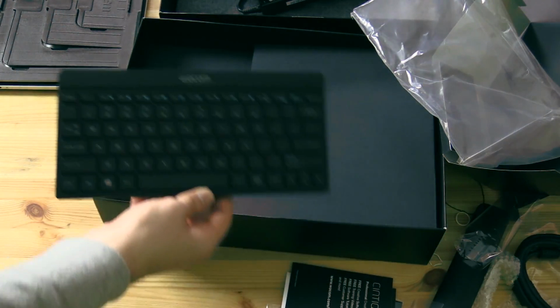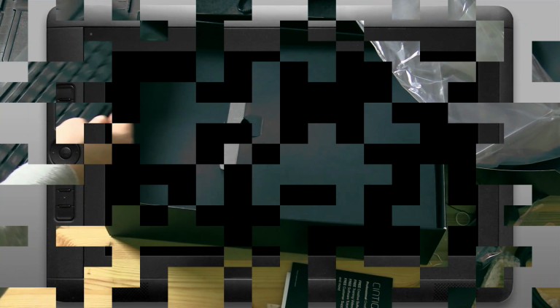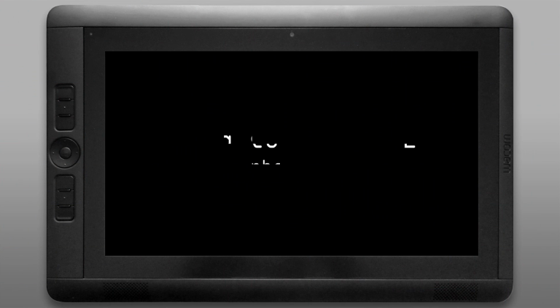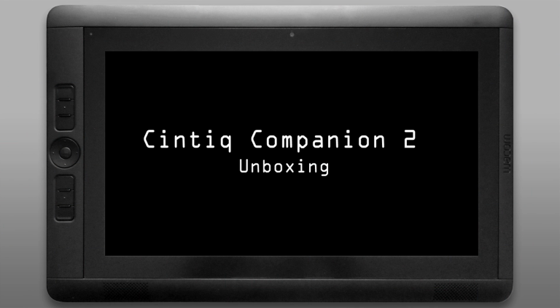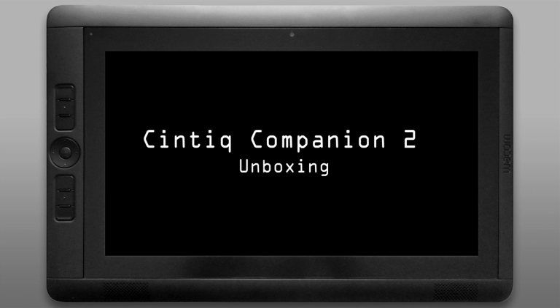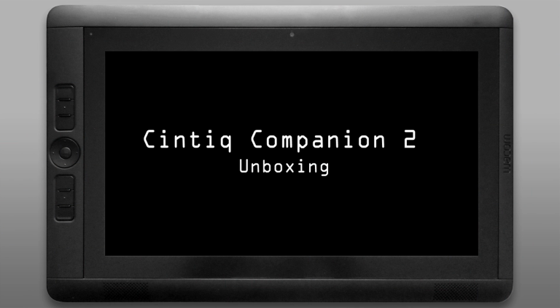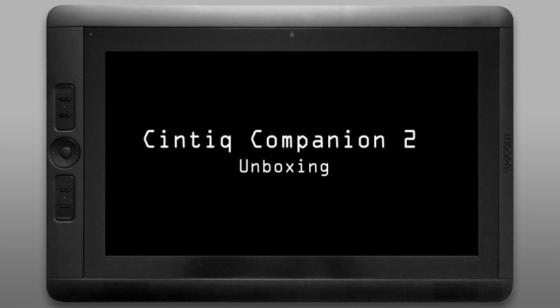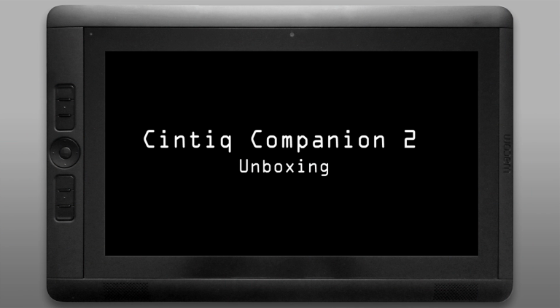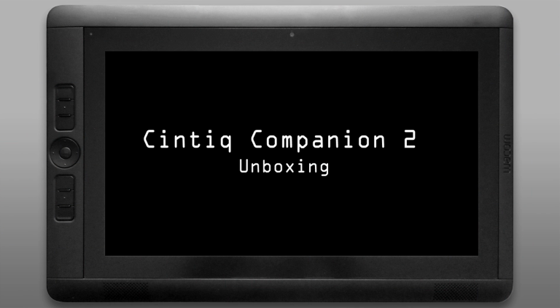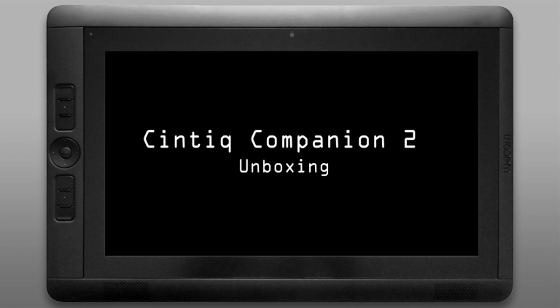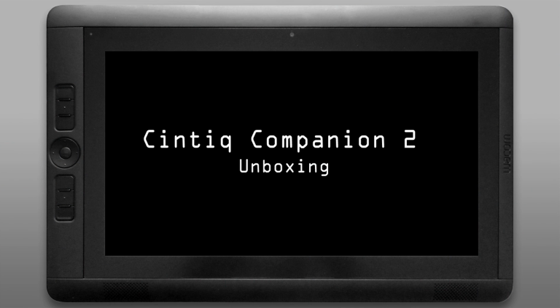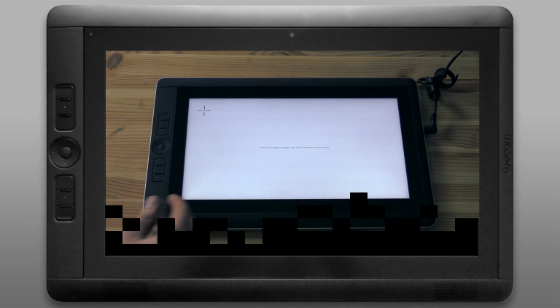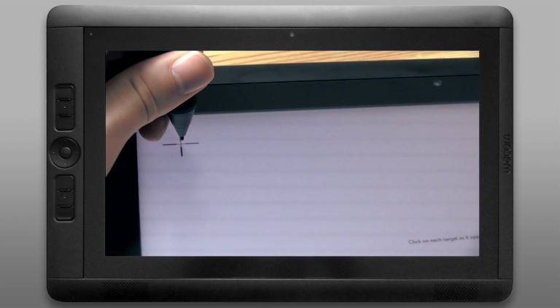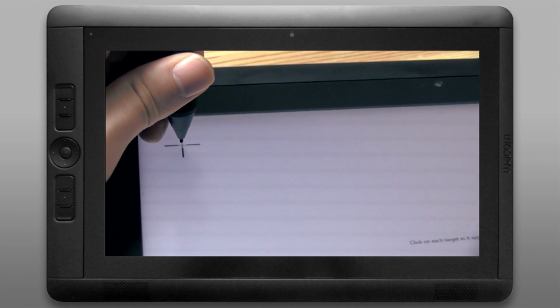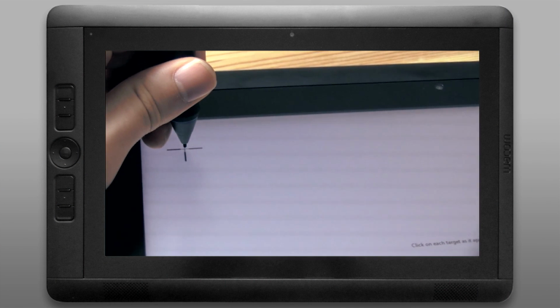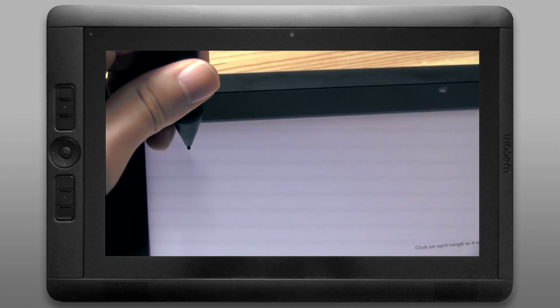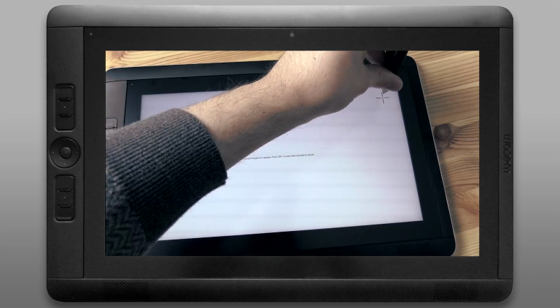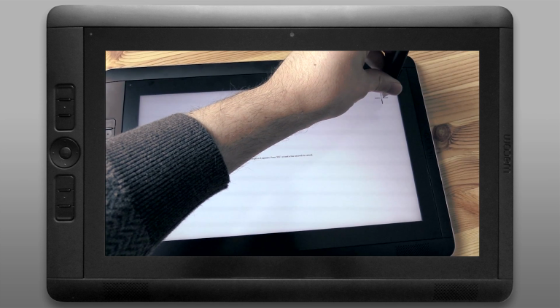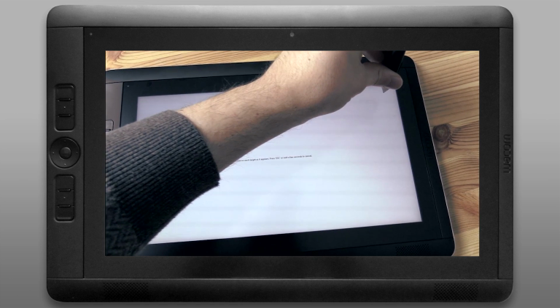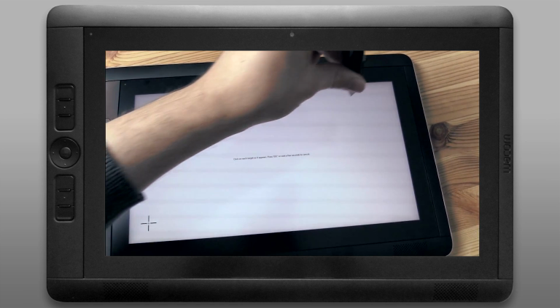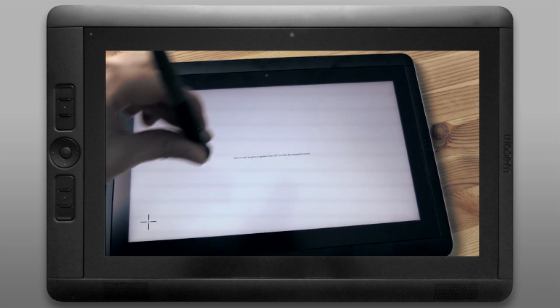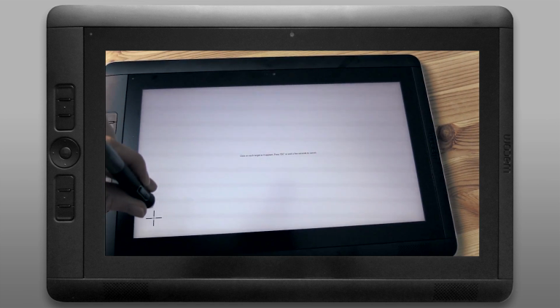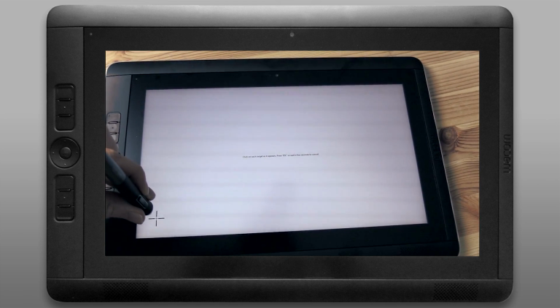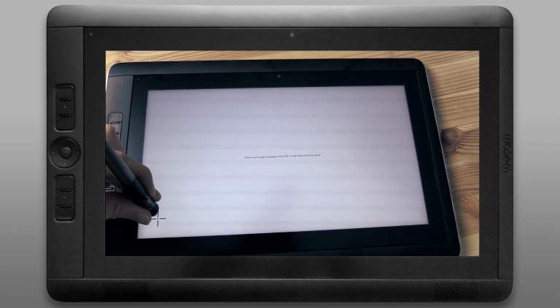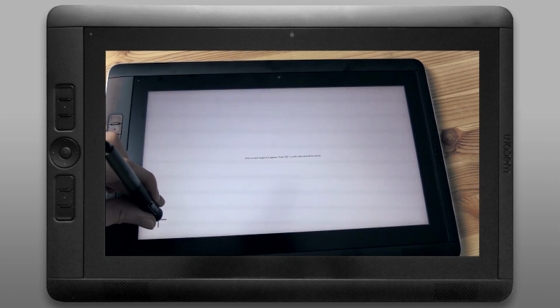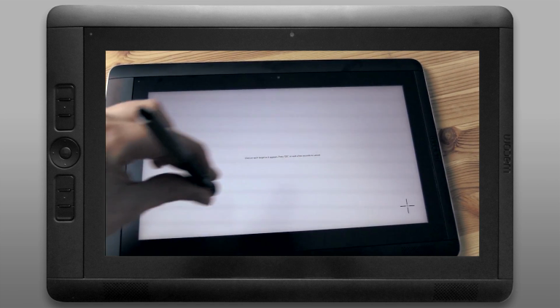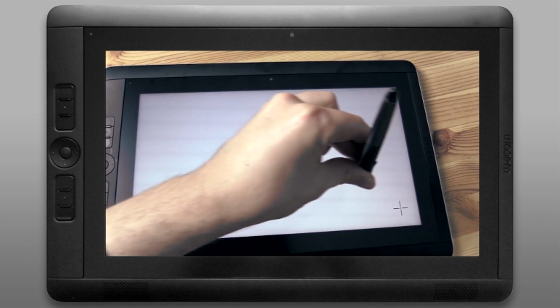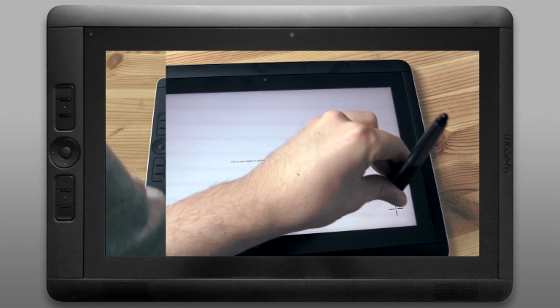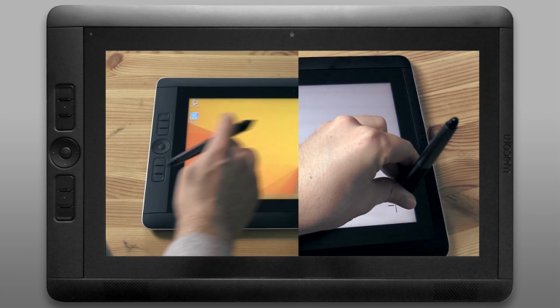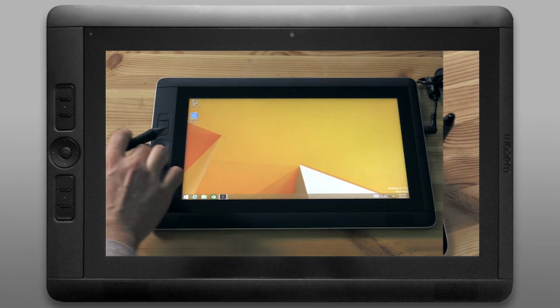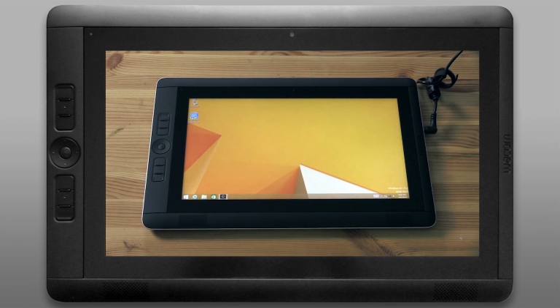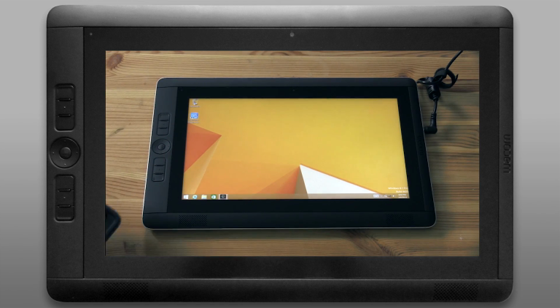So that's an unboxing of the Cintiq Companion 2. As I mentioned before, I'm going to do several more videos that will talk about the features of this tablet and show how it works with digital painting software like Corel Painter and Photoshop.